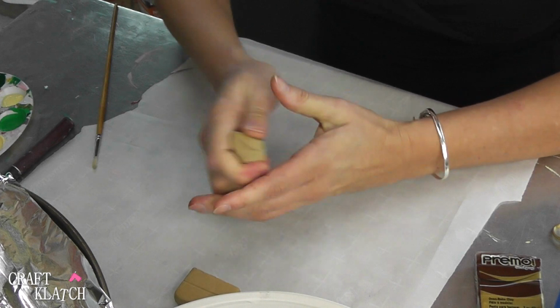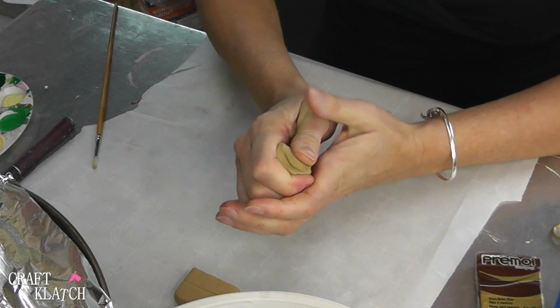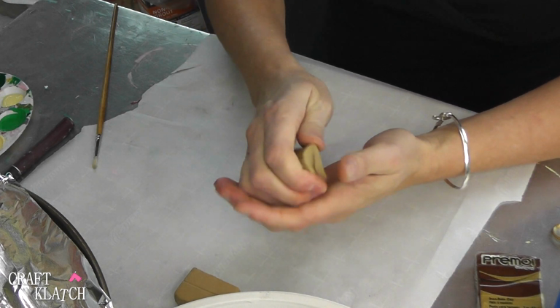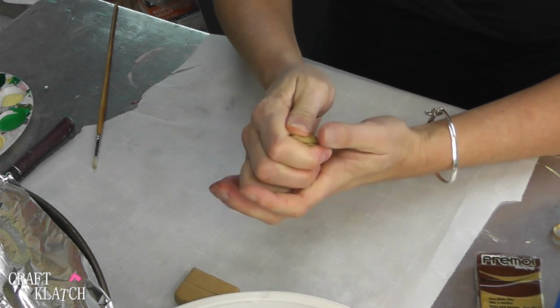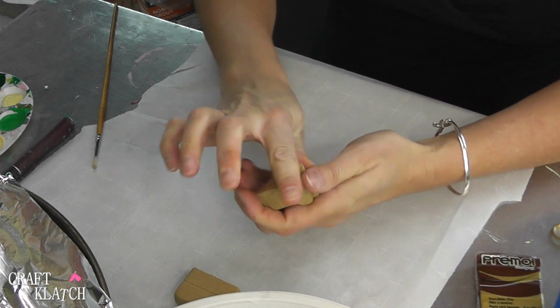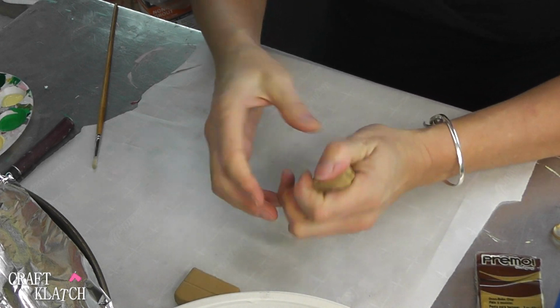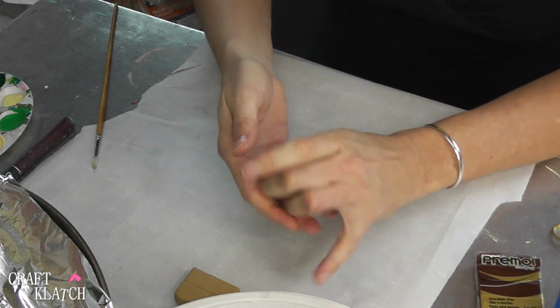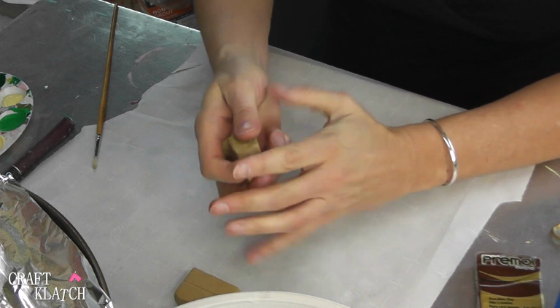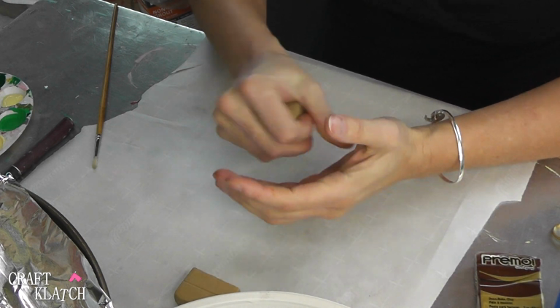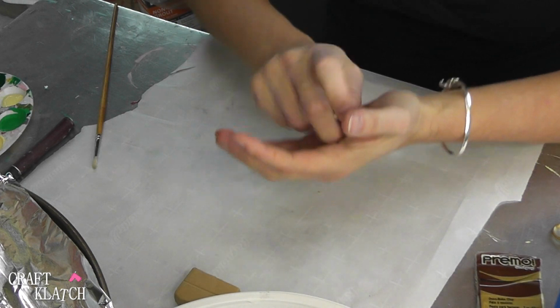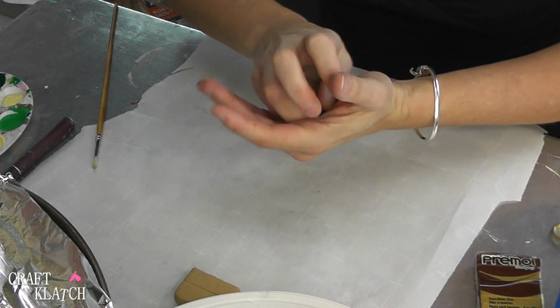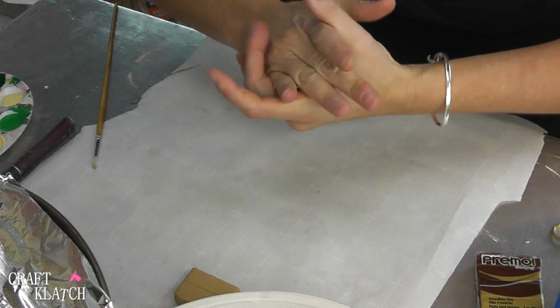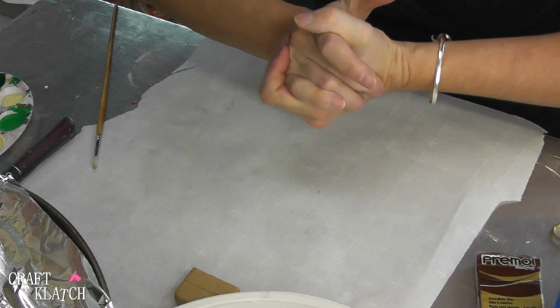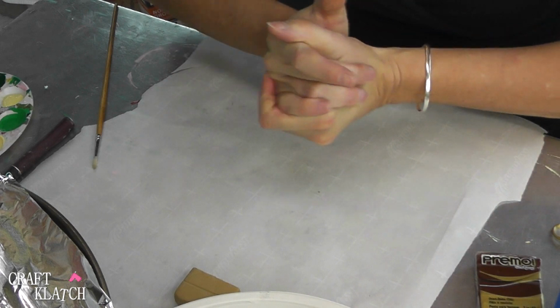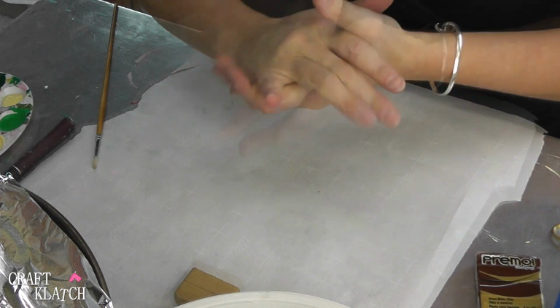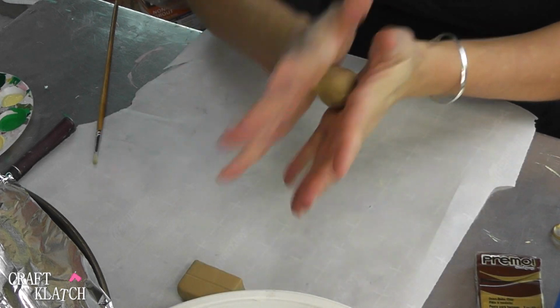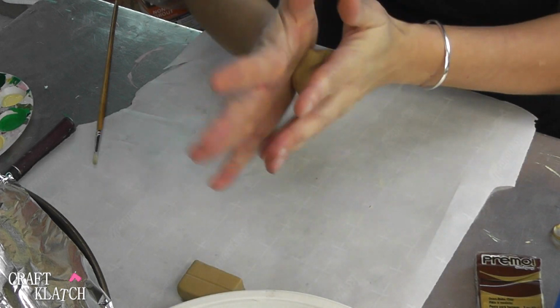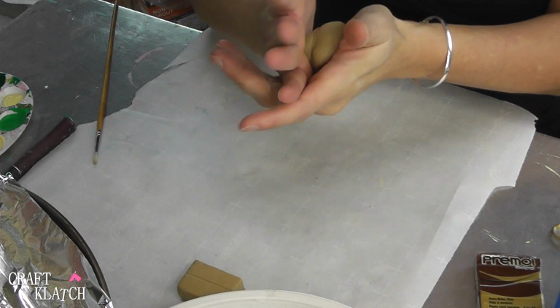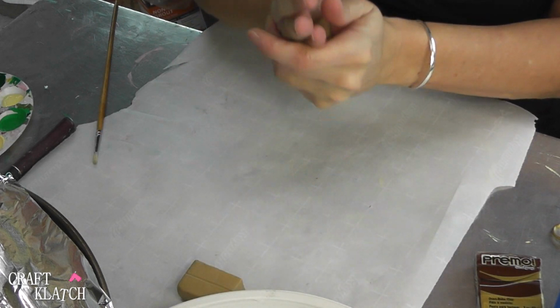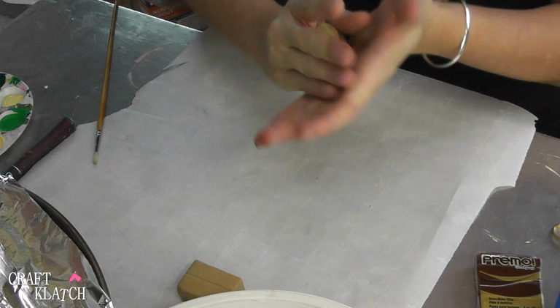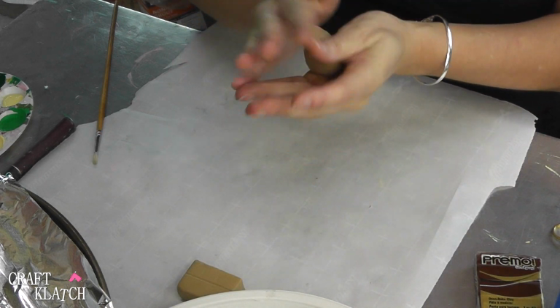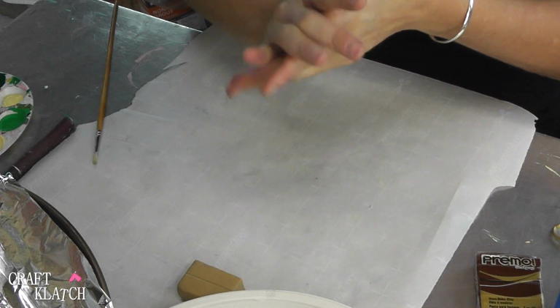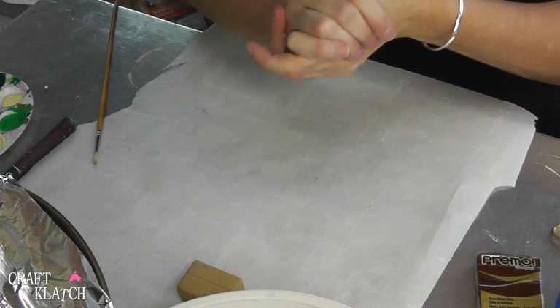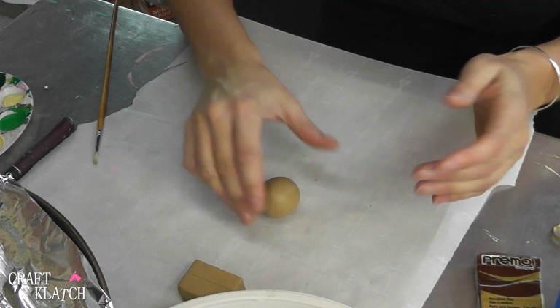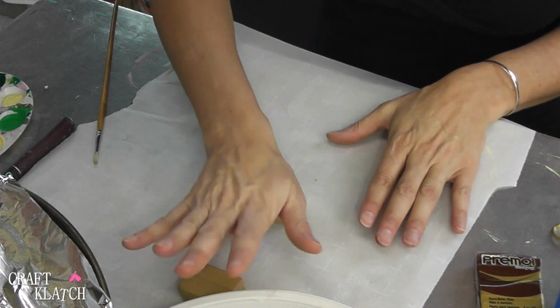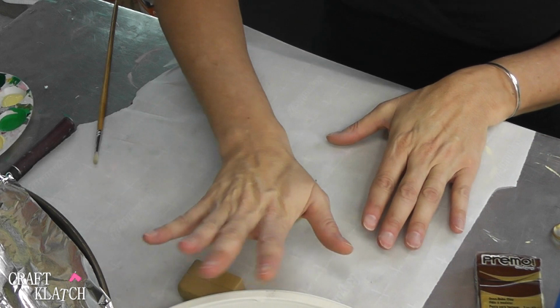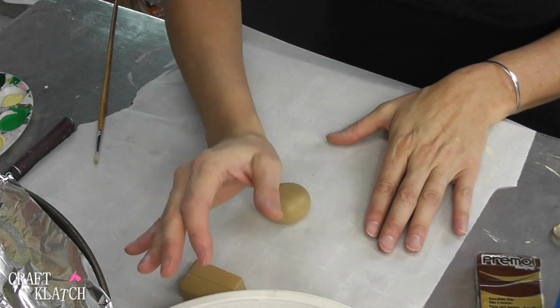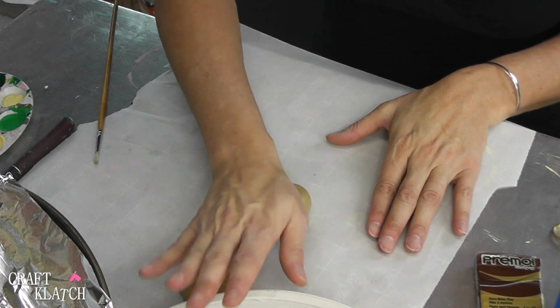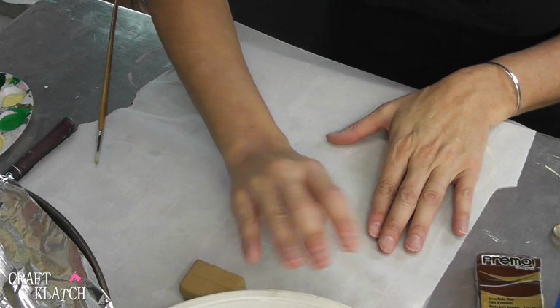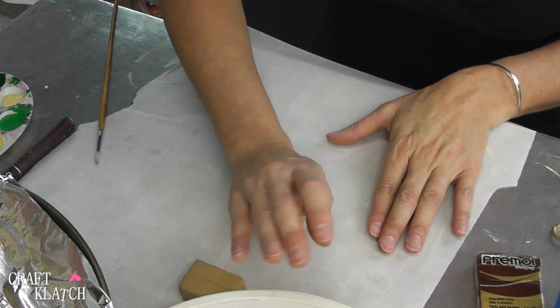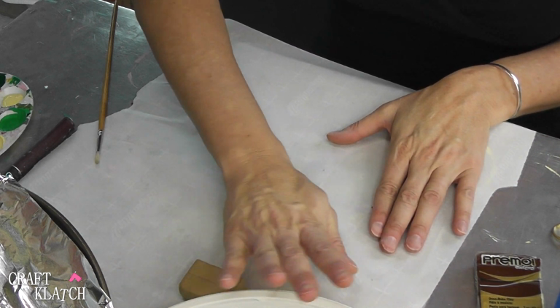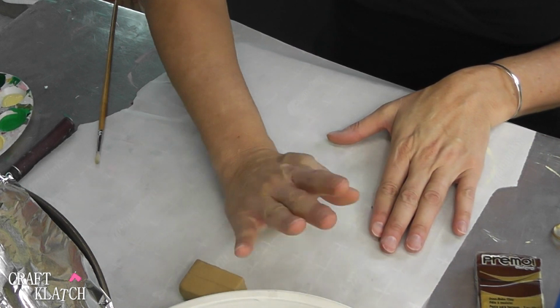All I need to do is condition it, which means just kneading it until it's soft. Now I'm going to roll it into a ball once I've got it soft enough, just like that, and now I'm just going to start squishing it down.